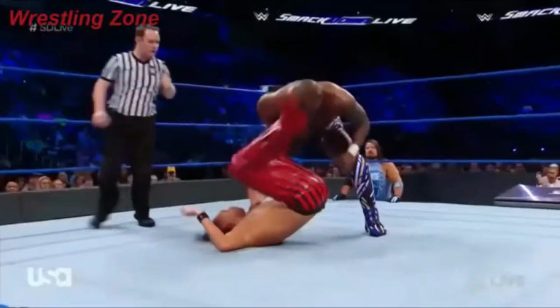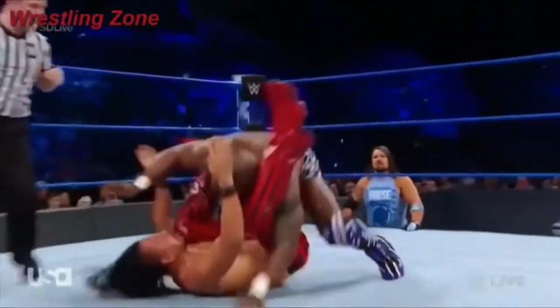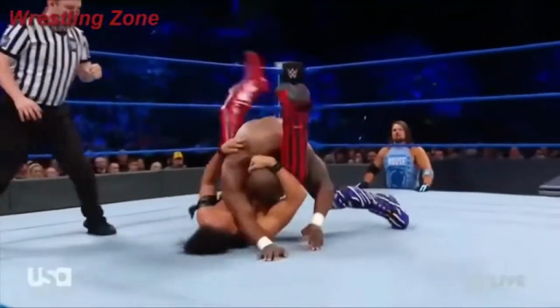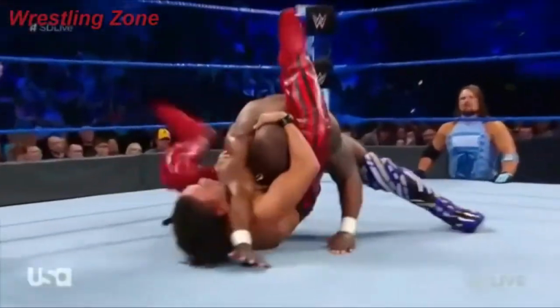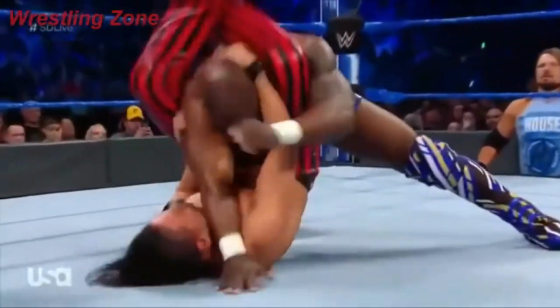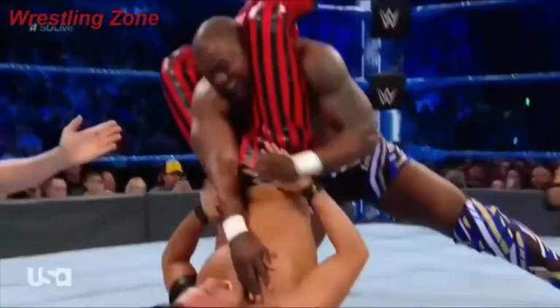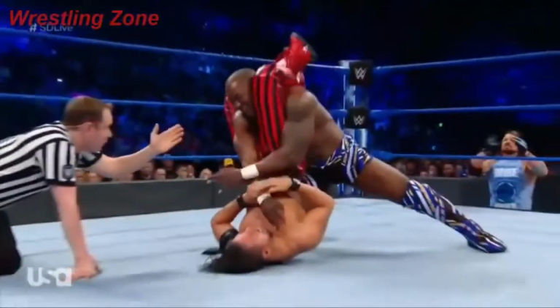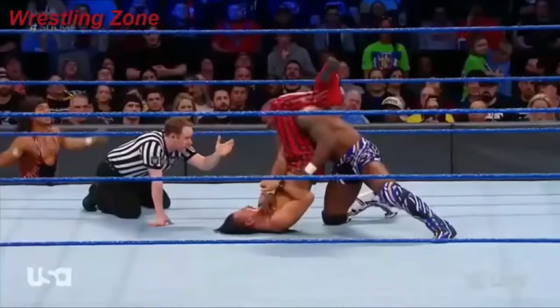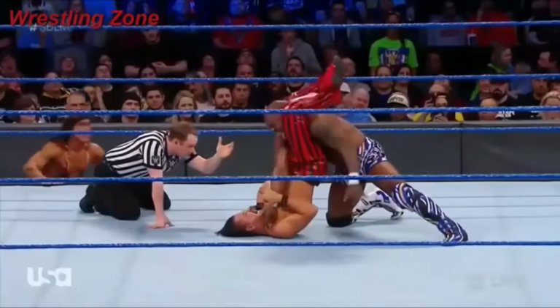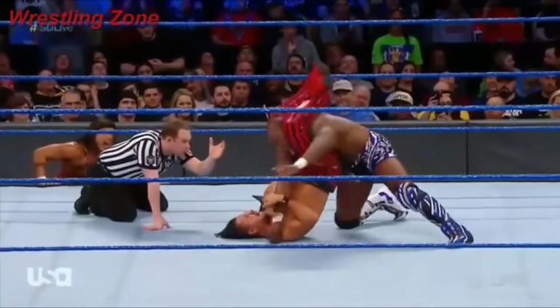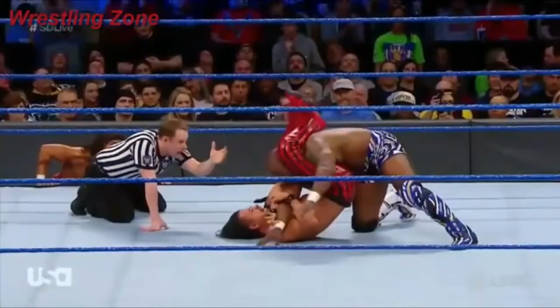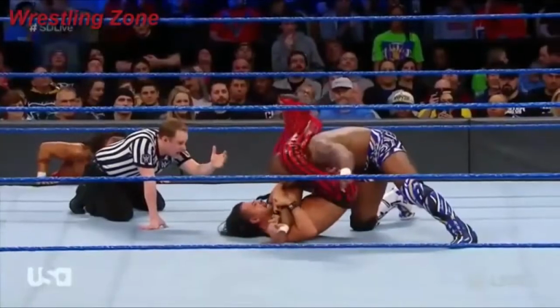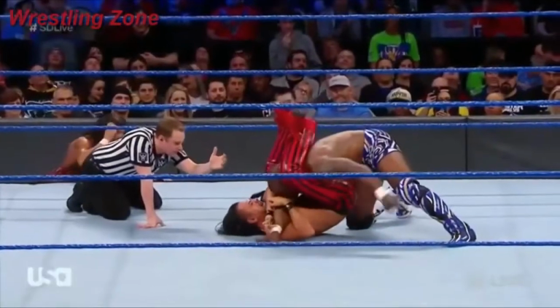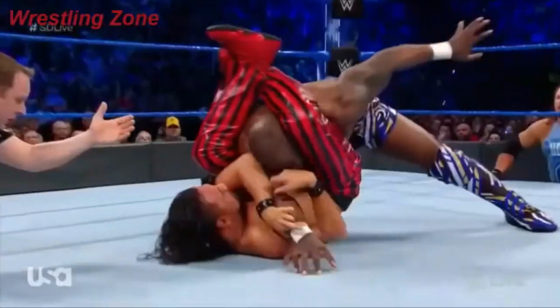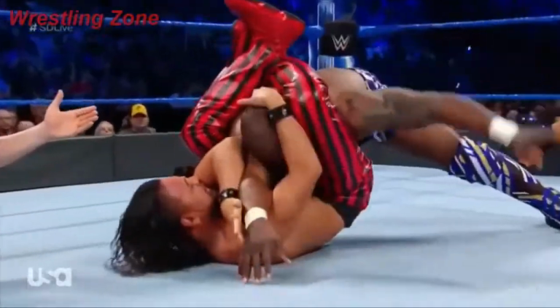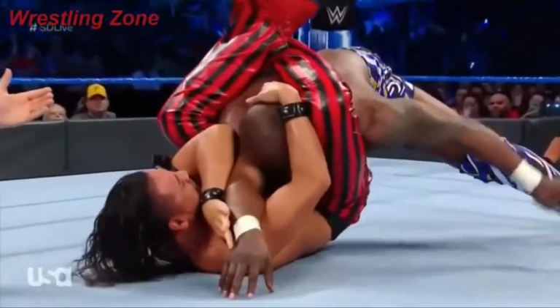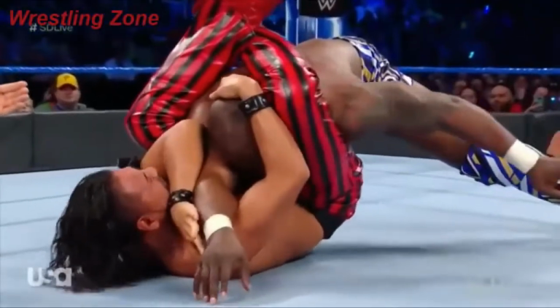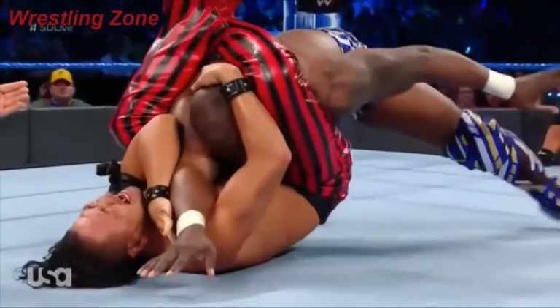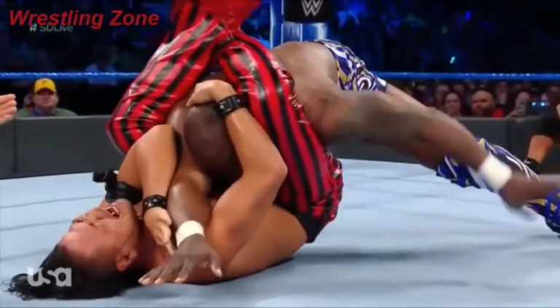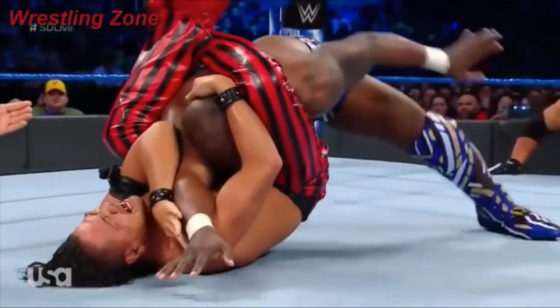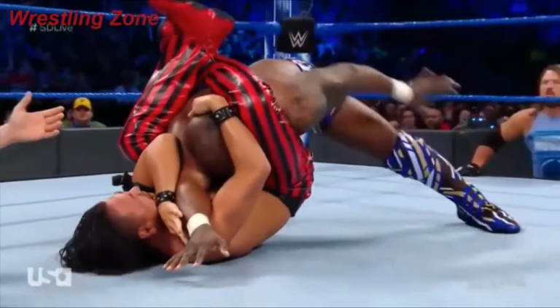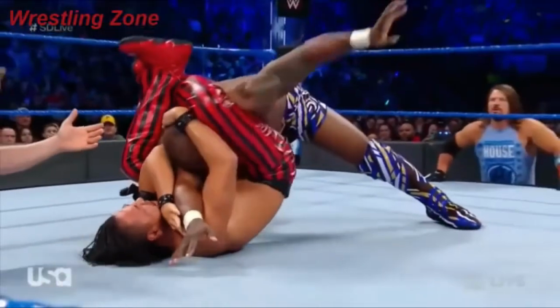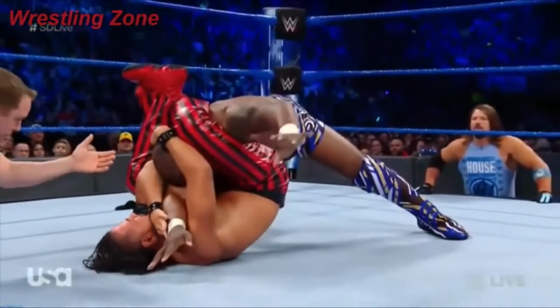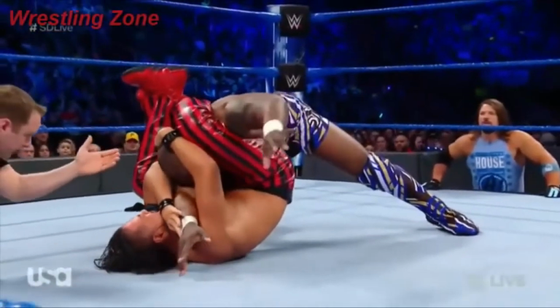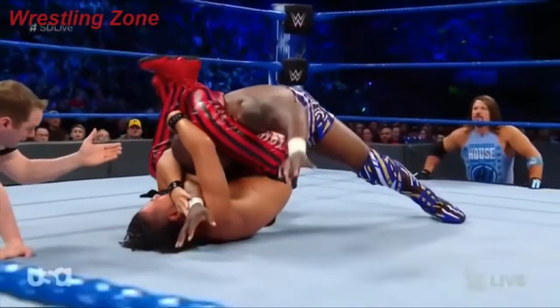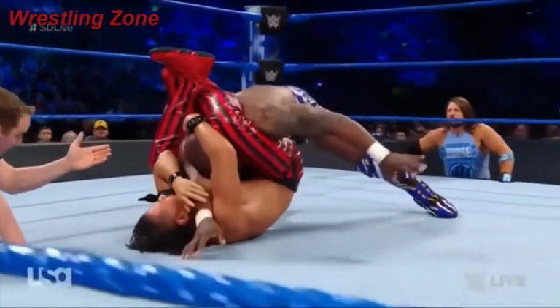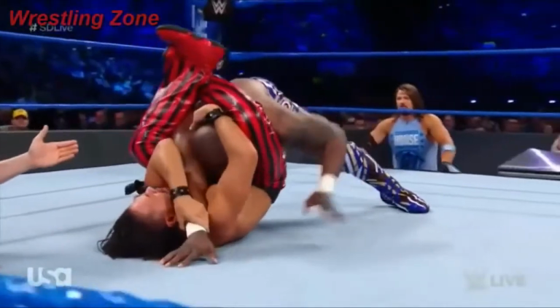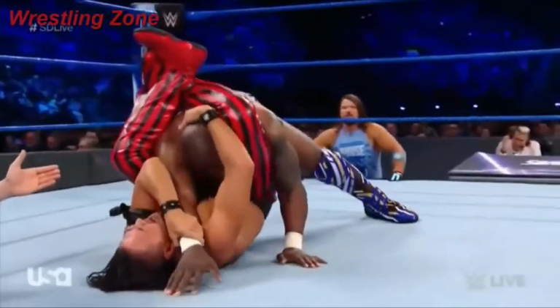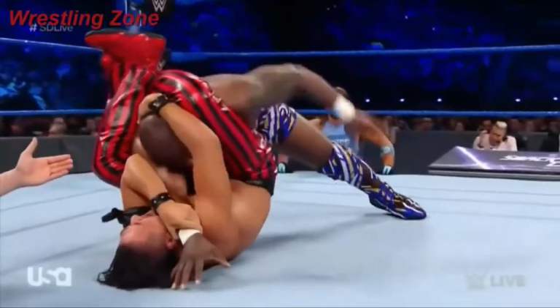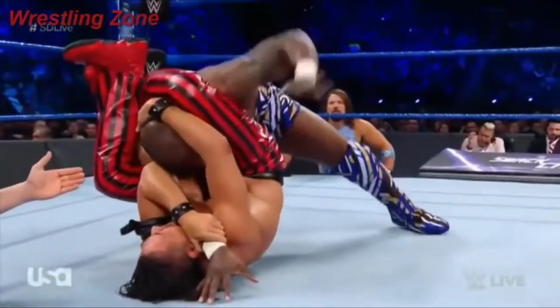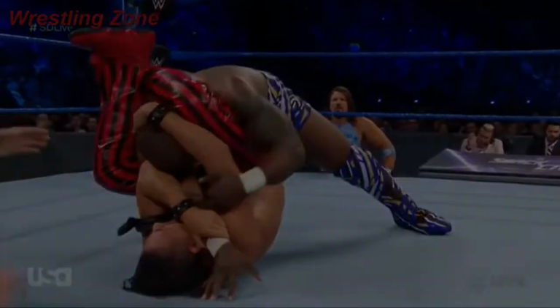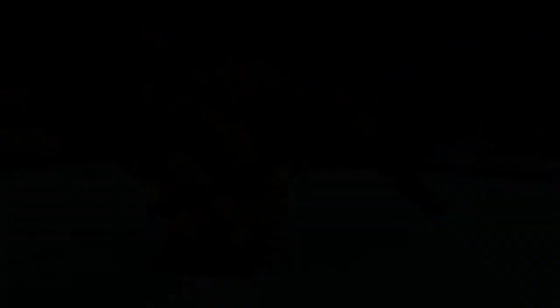Trying to perhaps get to the triangle here once again on Shelton Benjamin. Nakamura needs to pass Shelton's shoulder underneath his chin to complete the triangle. And Benjamin, can he hang on here? Can Nakamura get him to pass out here?